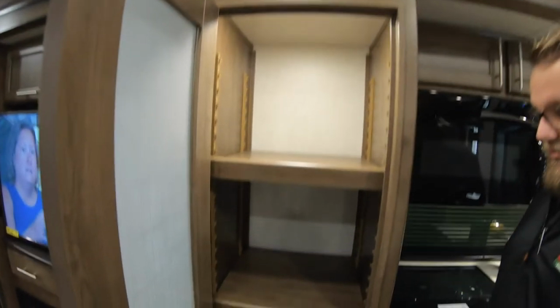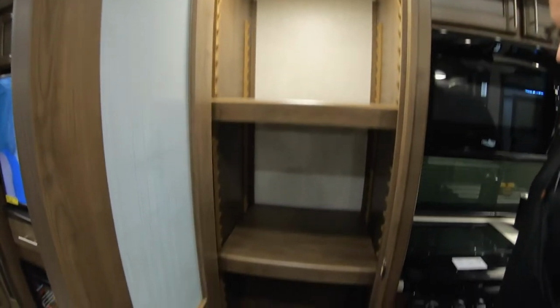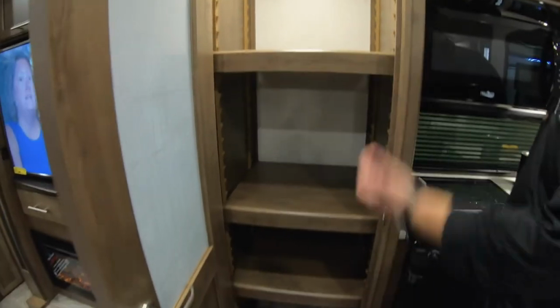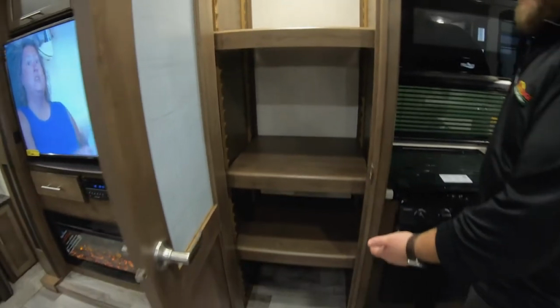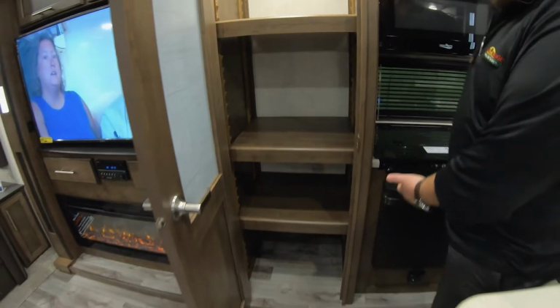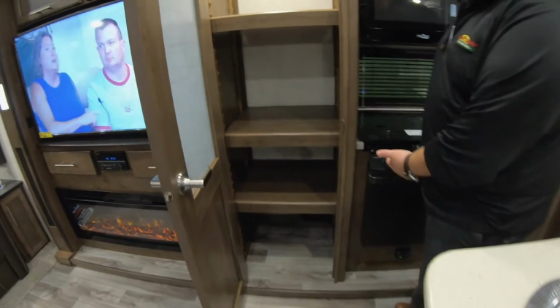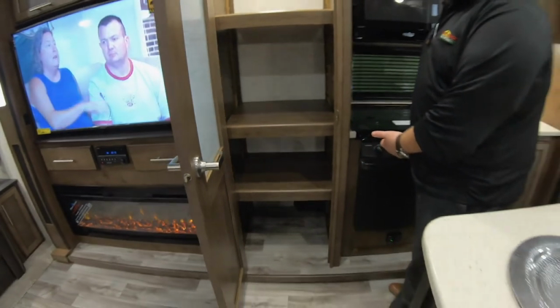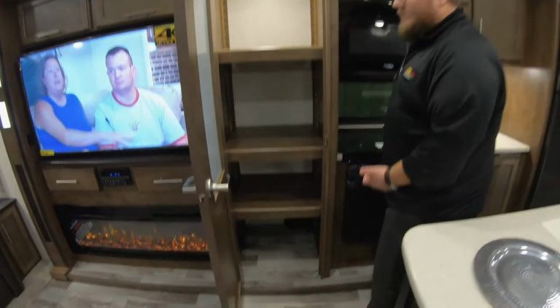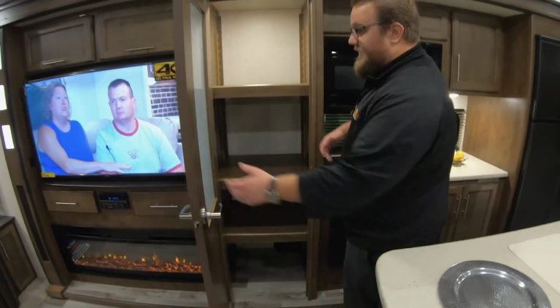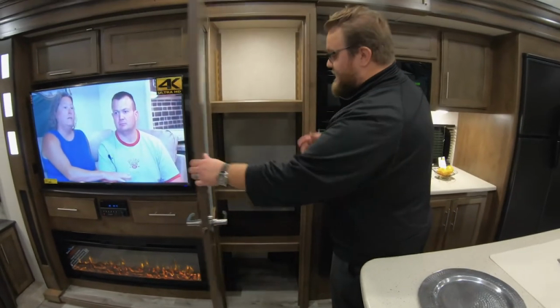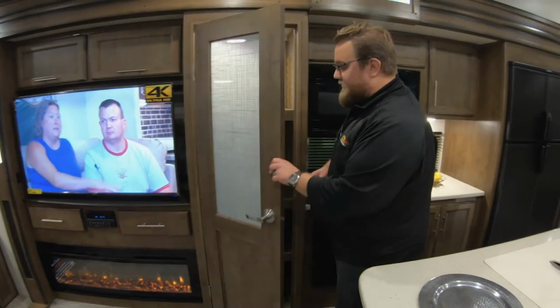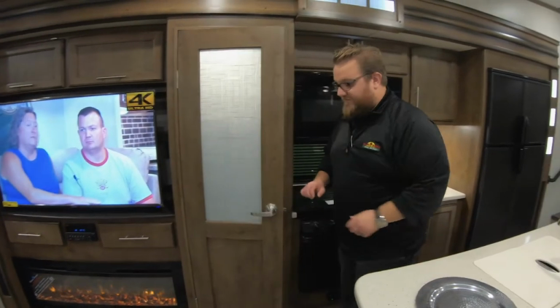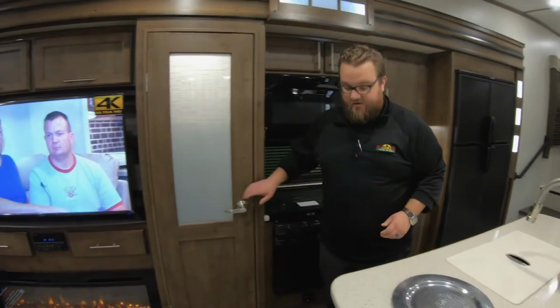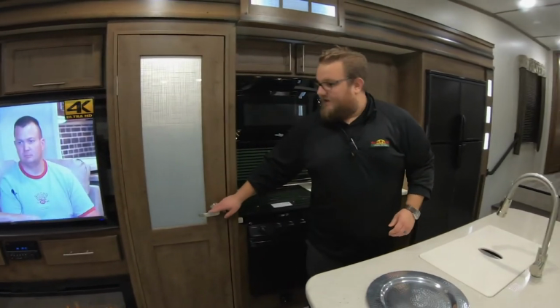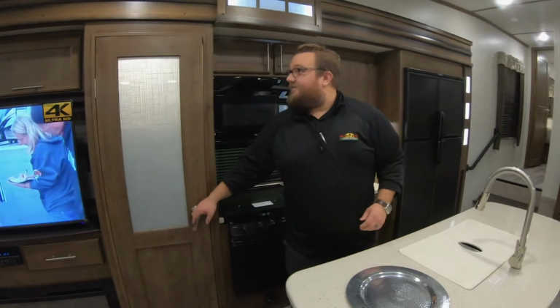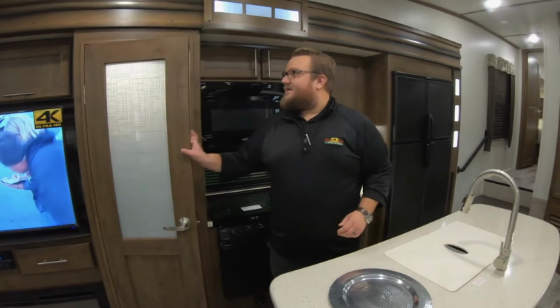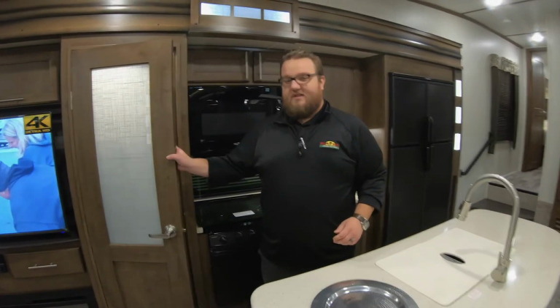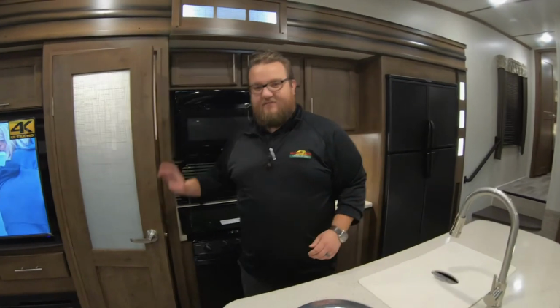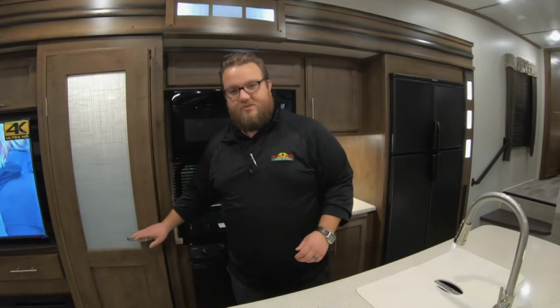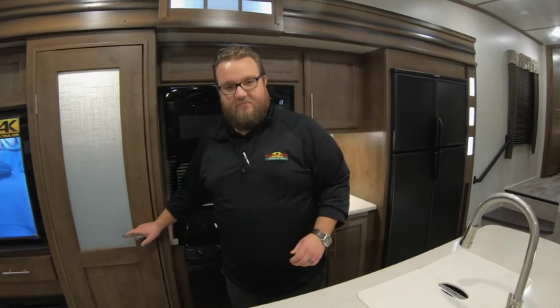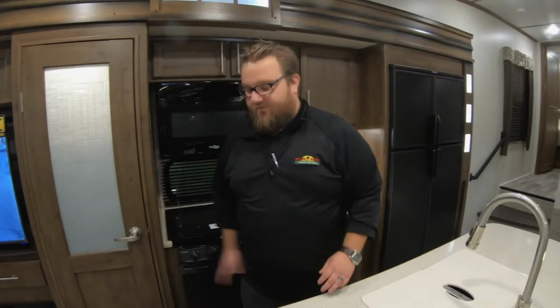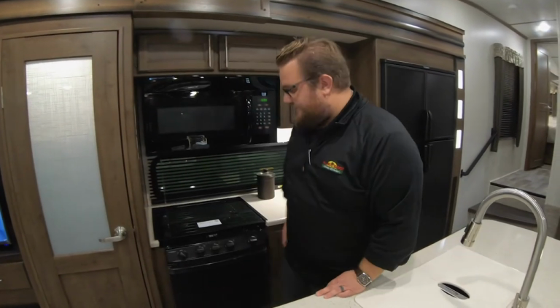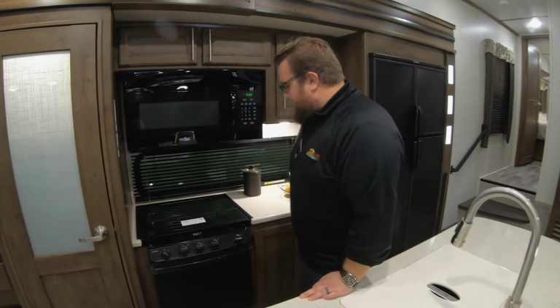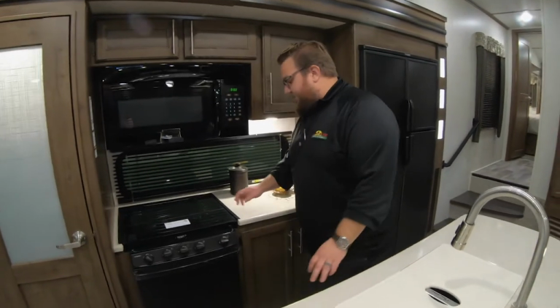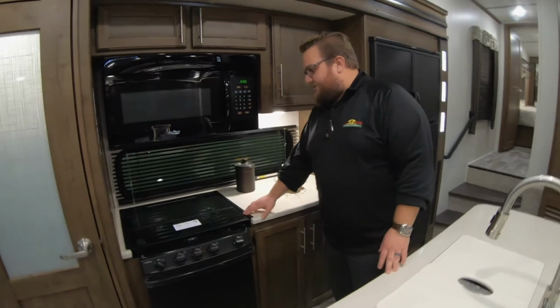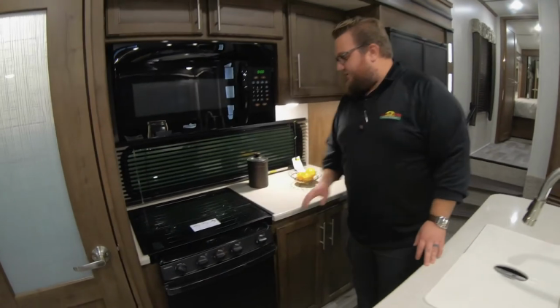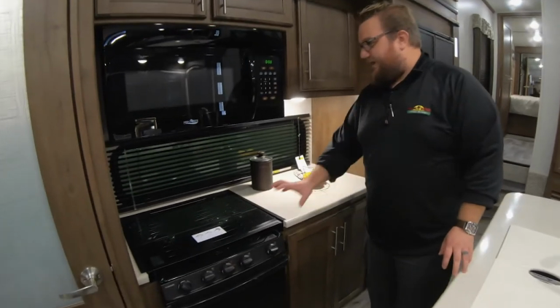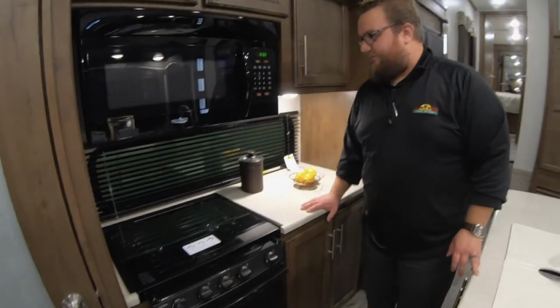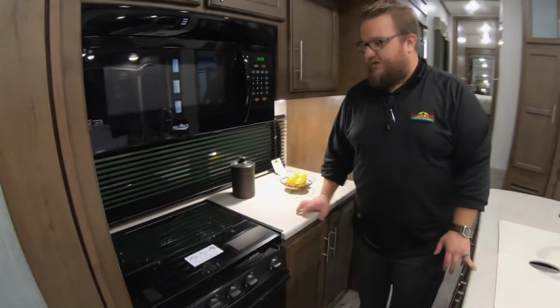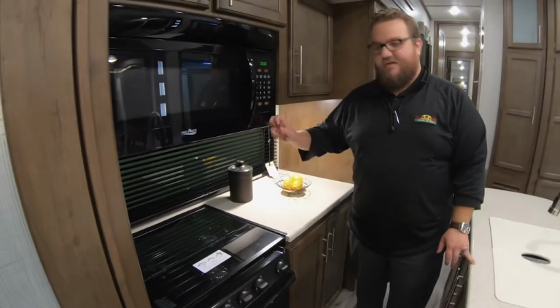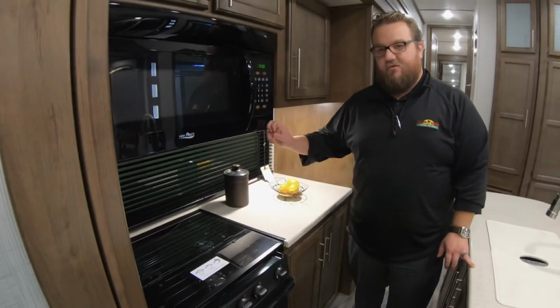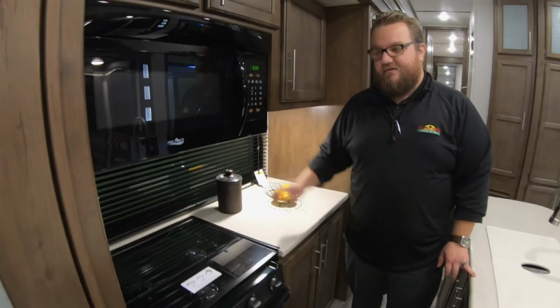Huge pantry — another big feature that most Cougar floor plans have. Lots of room there for storage; you can adjust these shelves. If you want to put a trash can in your pantry you can do that — lots of dry food storage or whatever you need. And if you could see this in person, thick heavy doors — they use real material for everything.